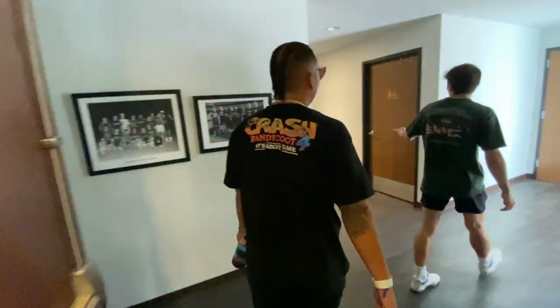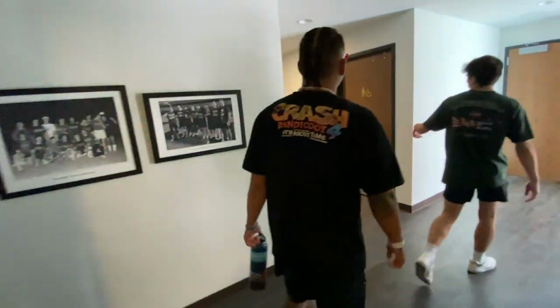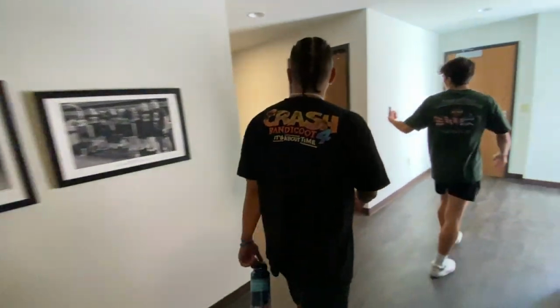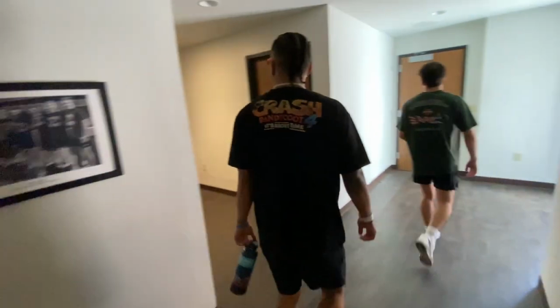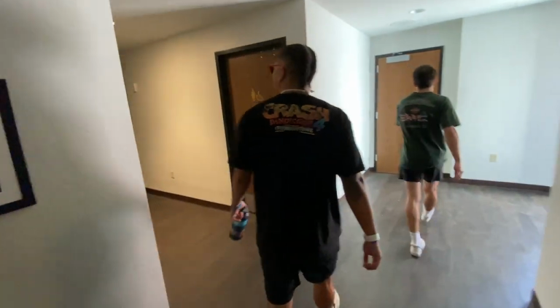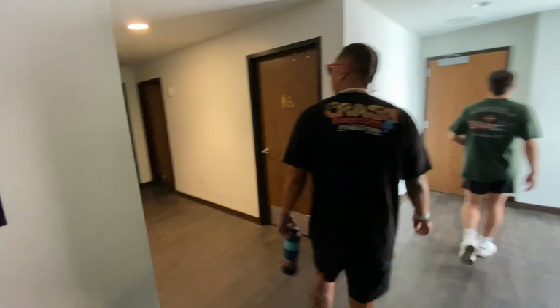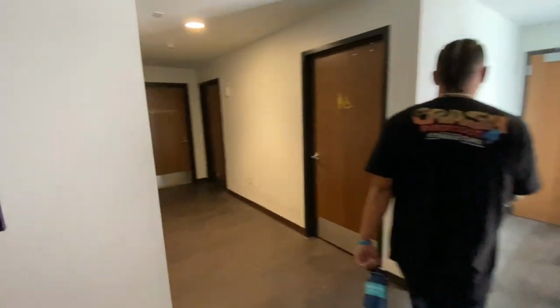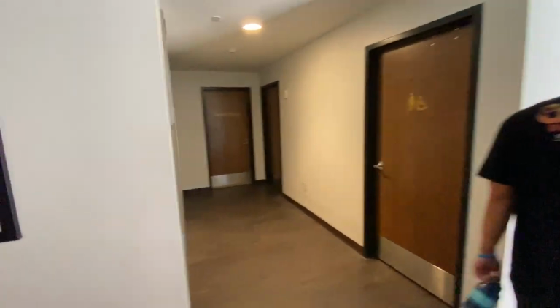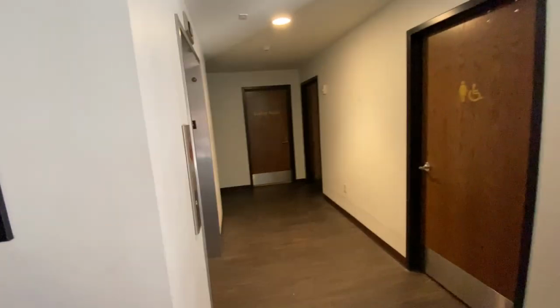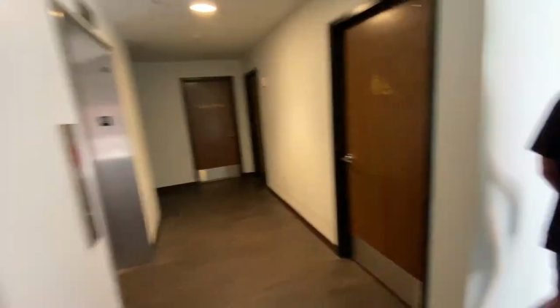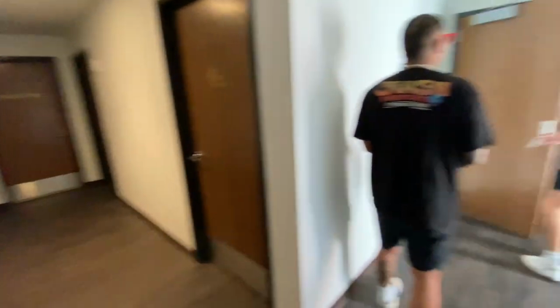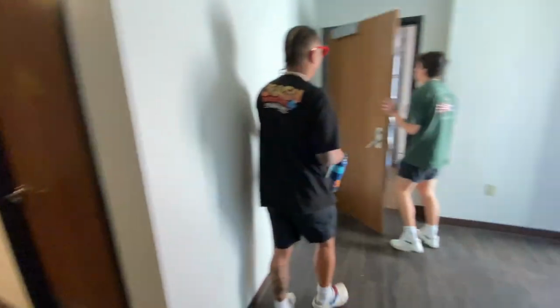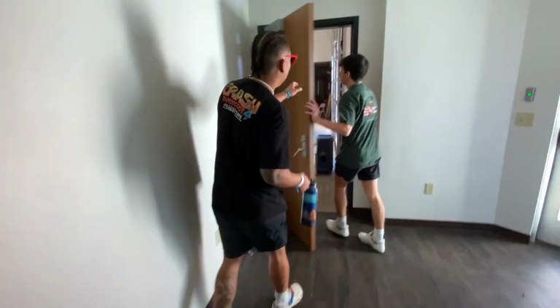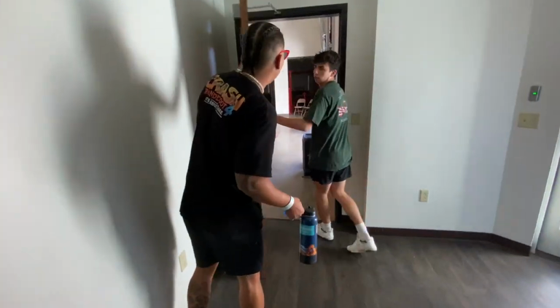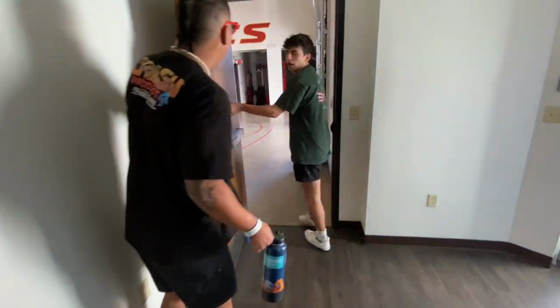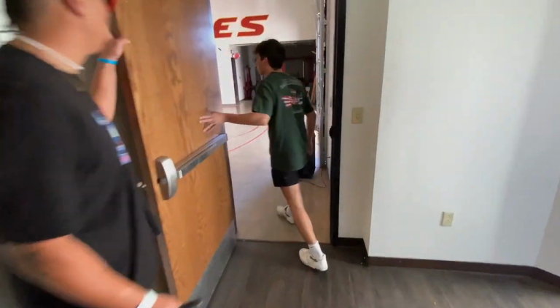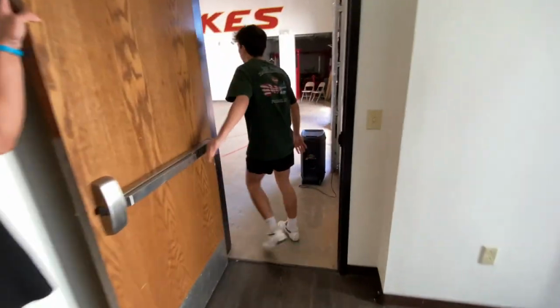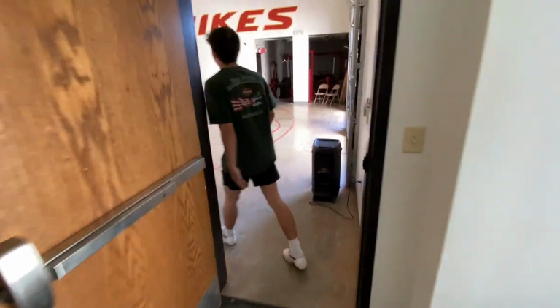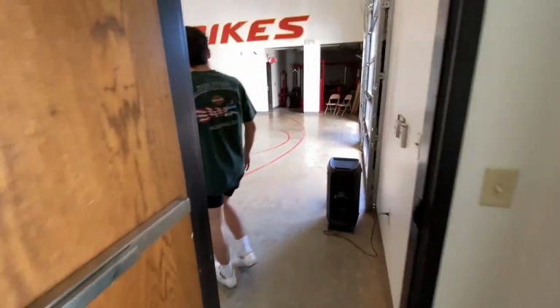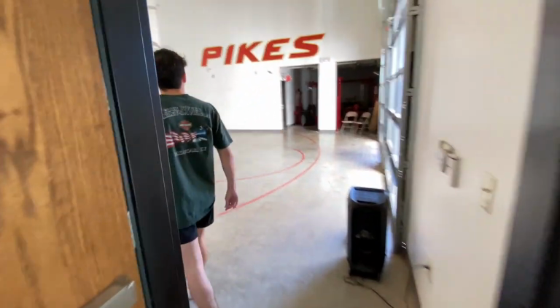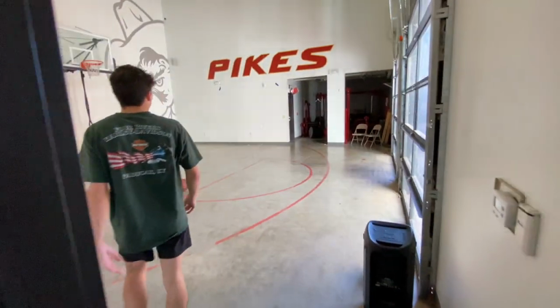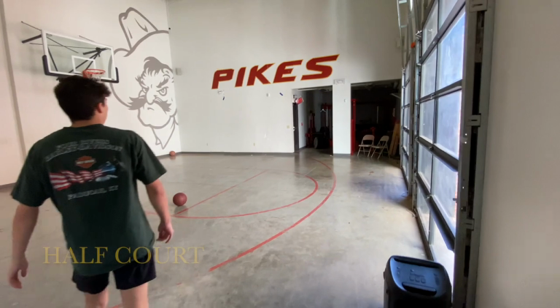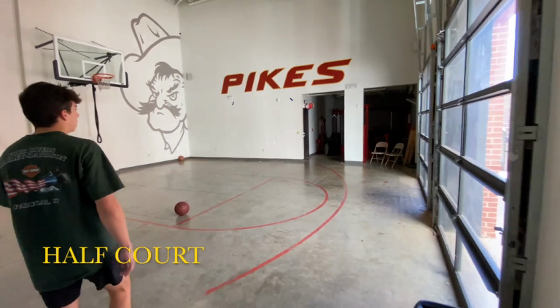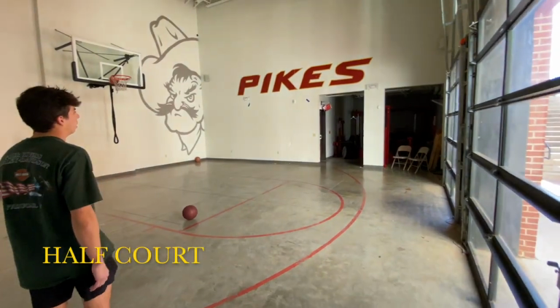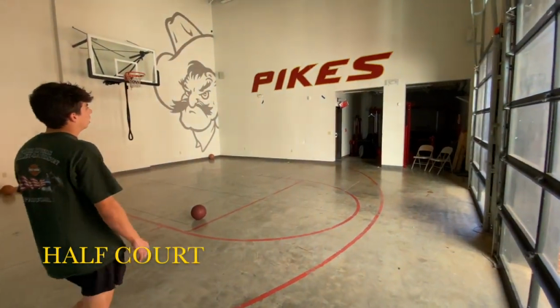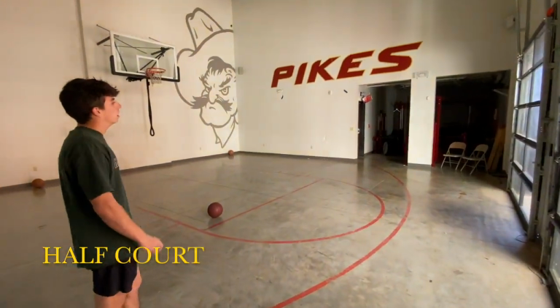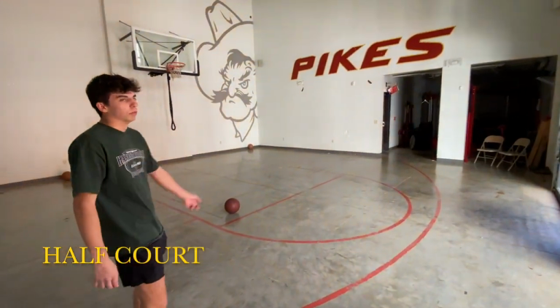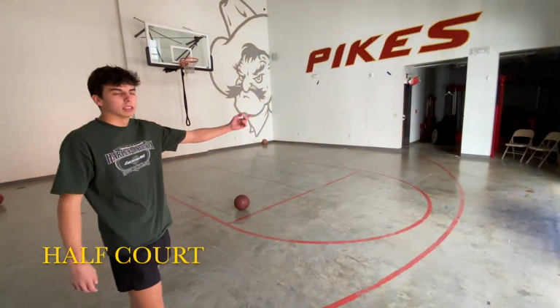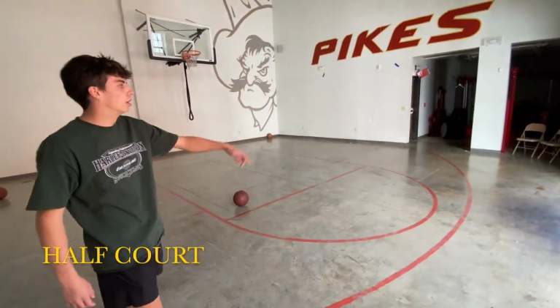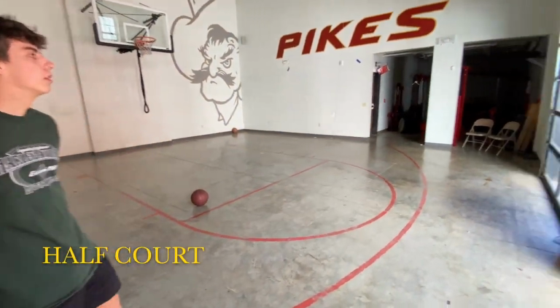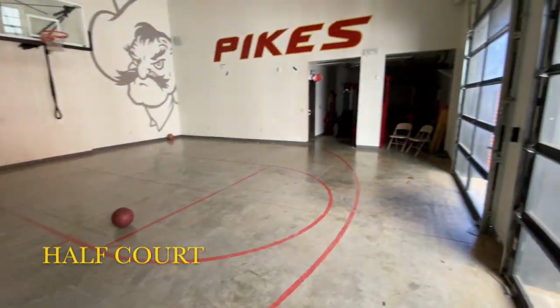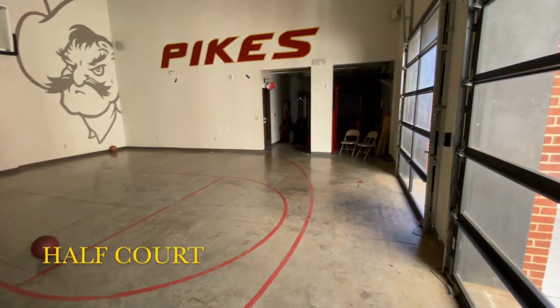Locker room, restrooms. And then we have the house room — some weights as well. Don't want to skip a workout.